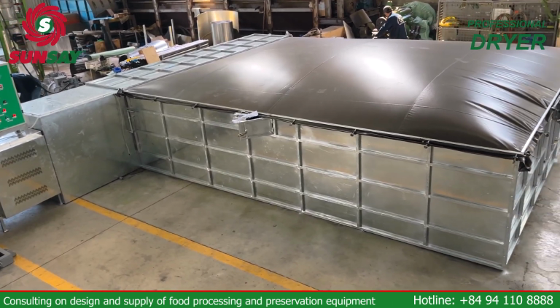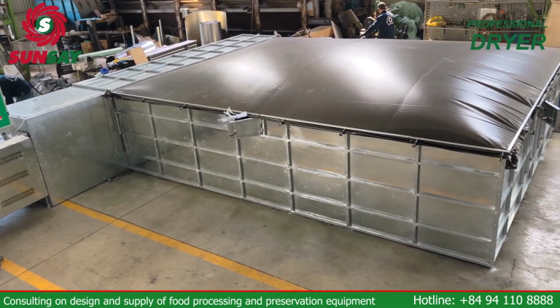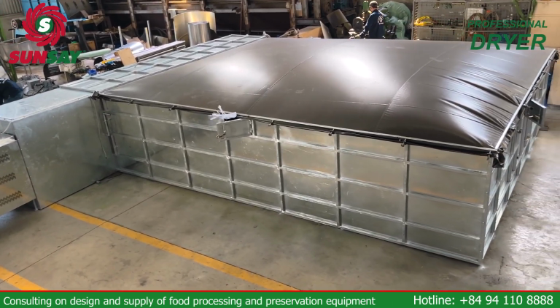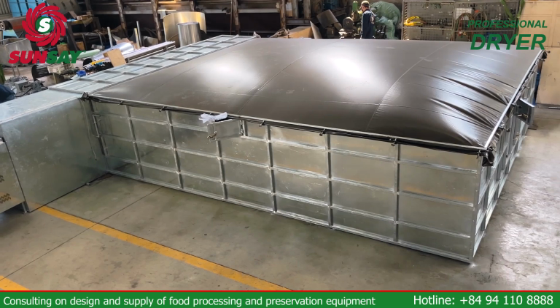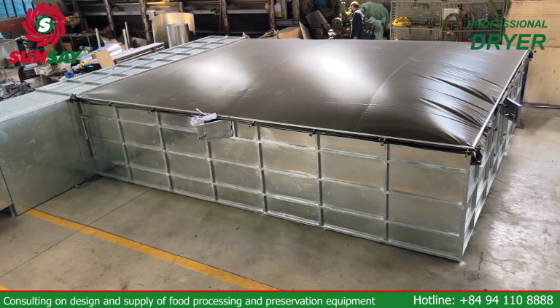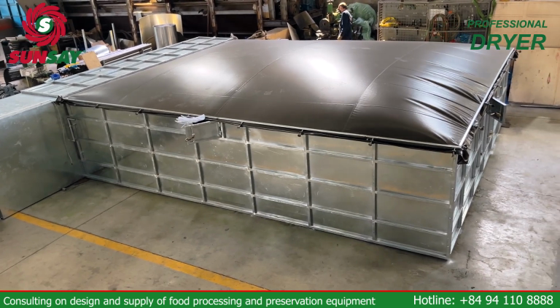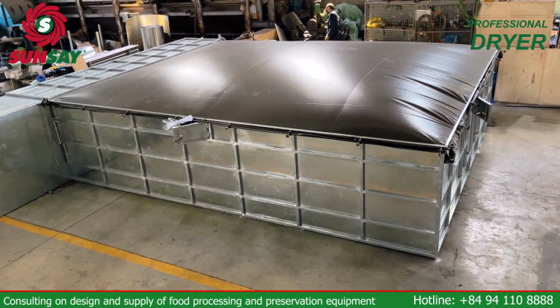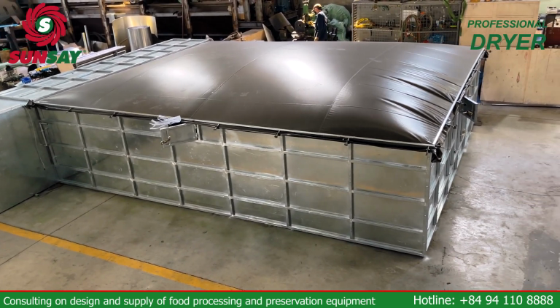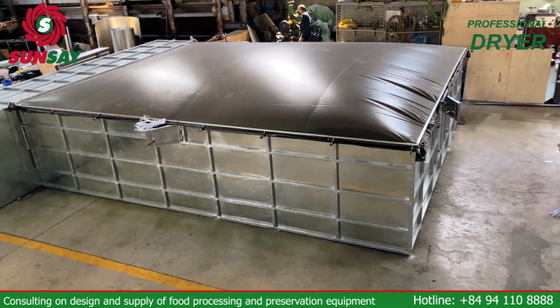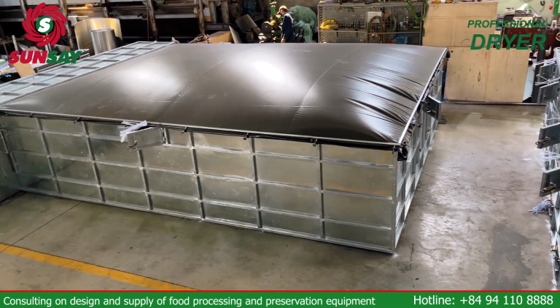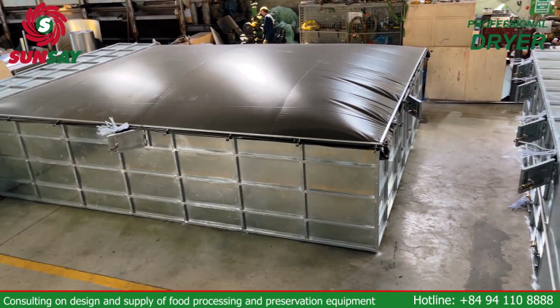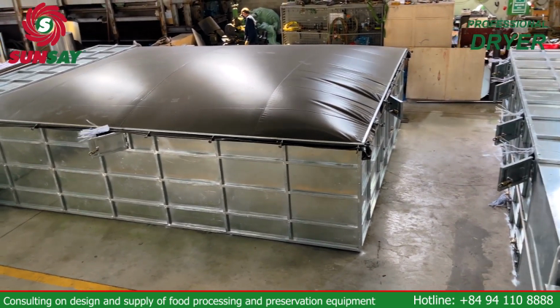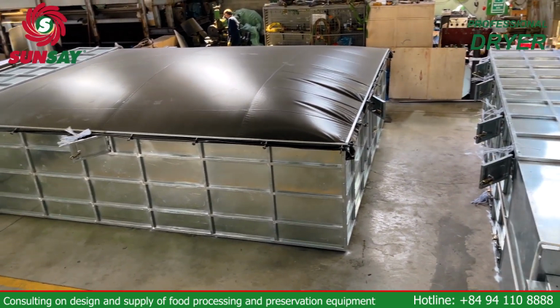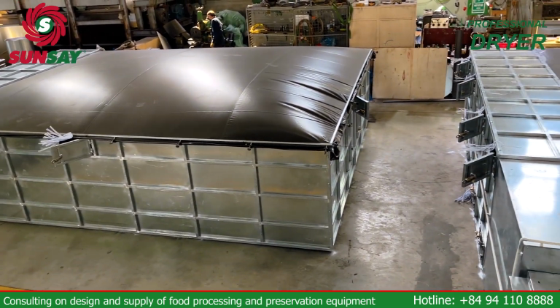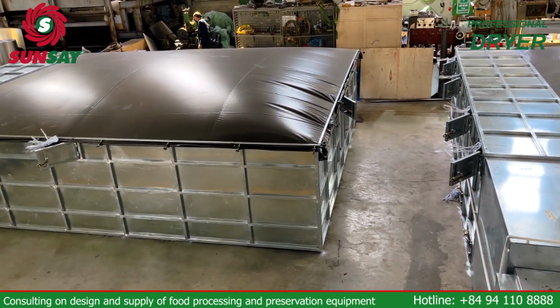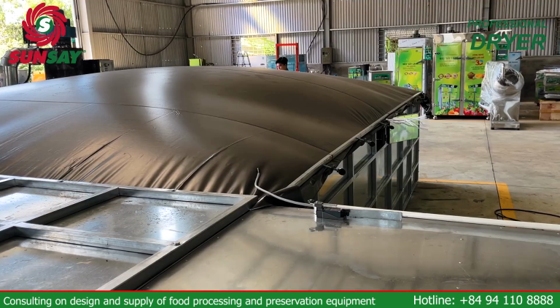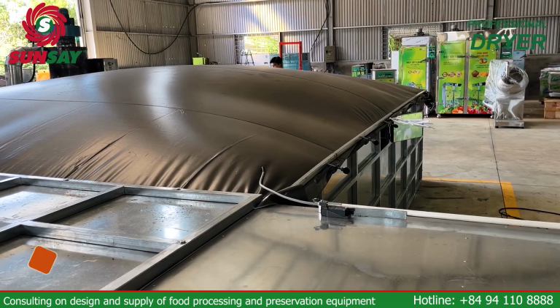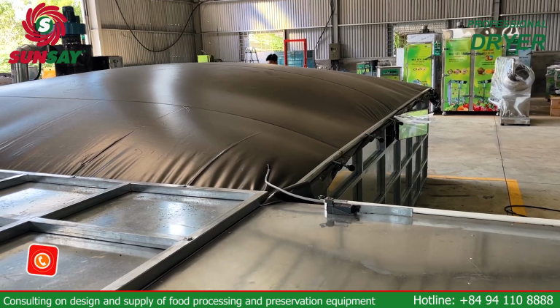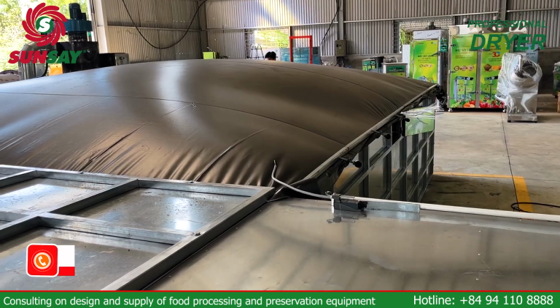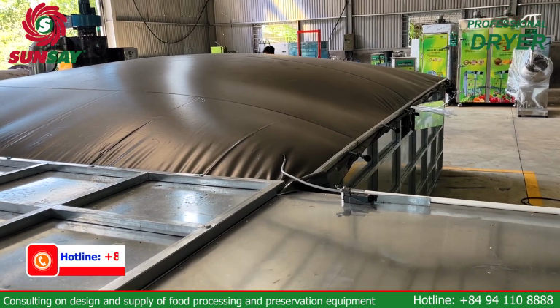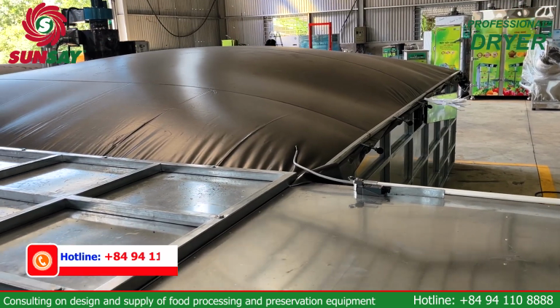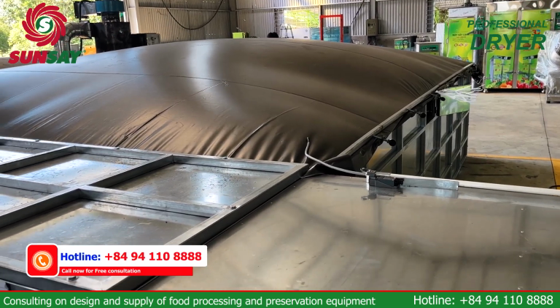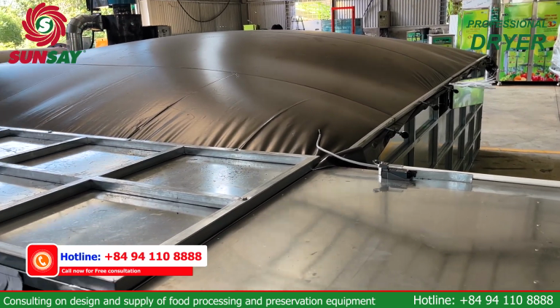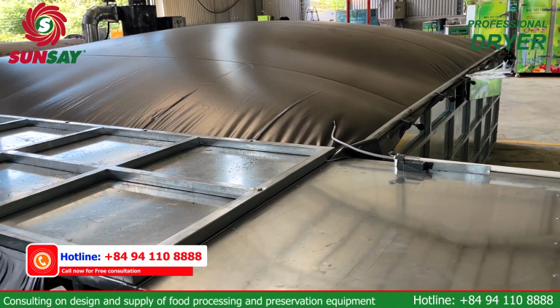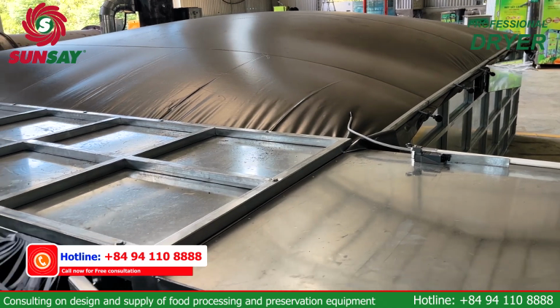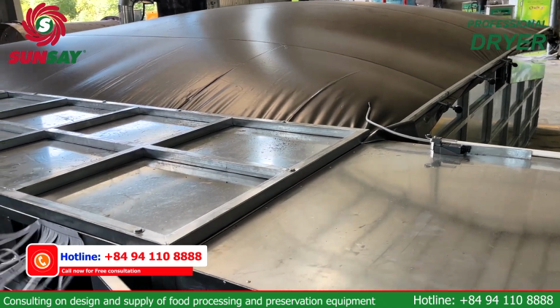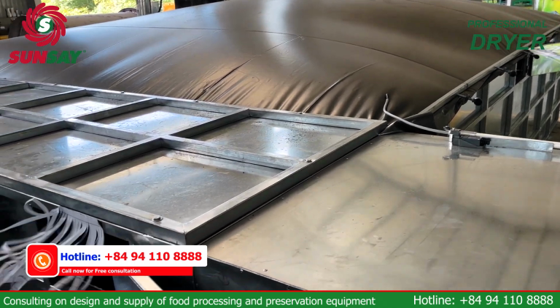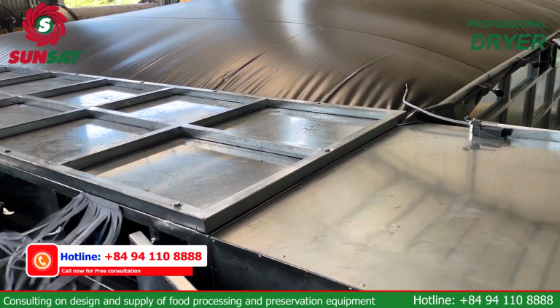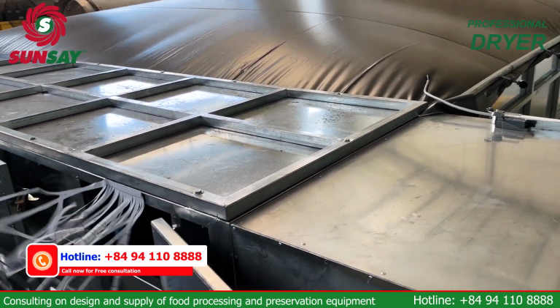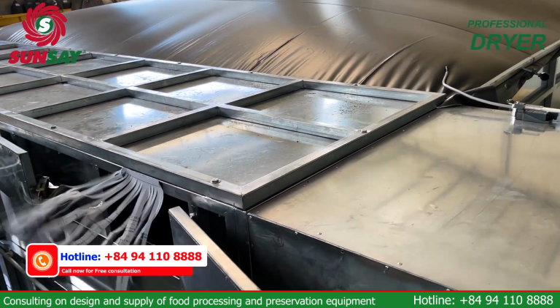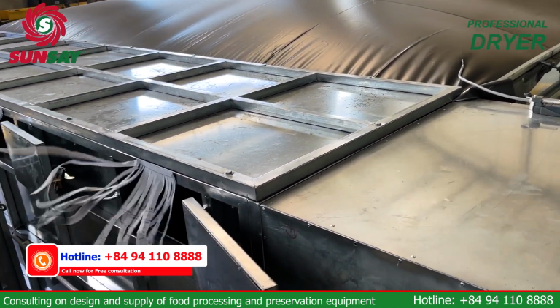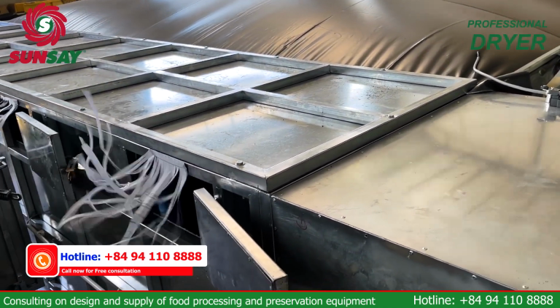The machine's drying process ensures that the moisture in the product is precisely controlled, helping you achieve uniform dryness and the desired quality.